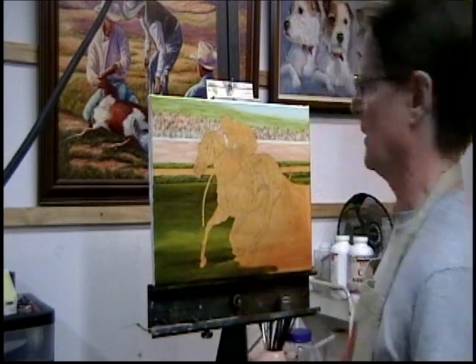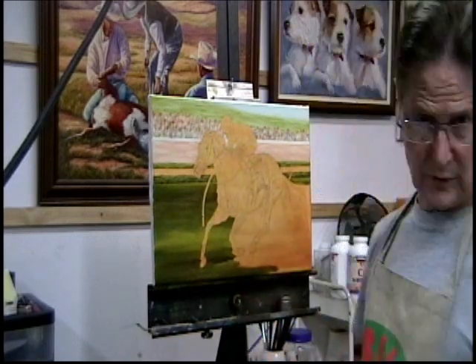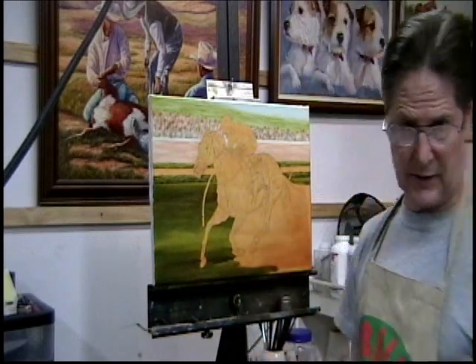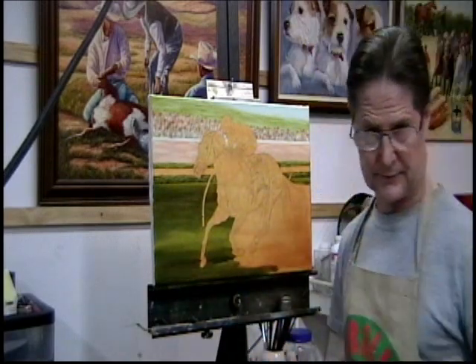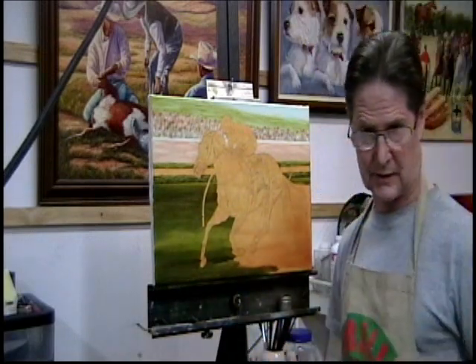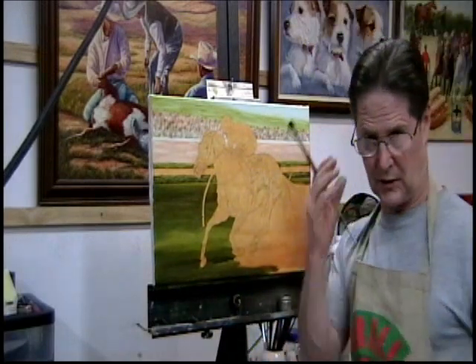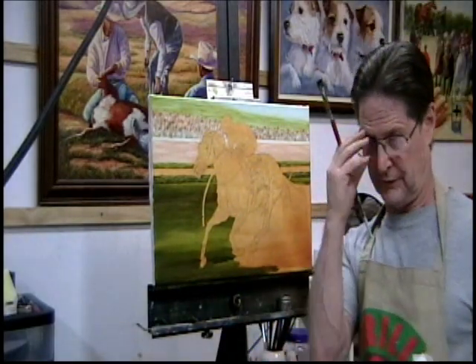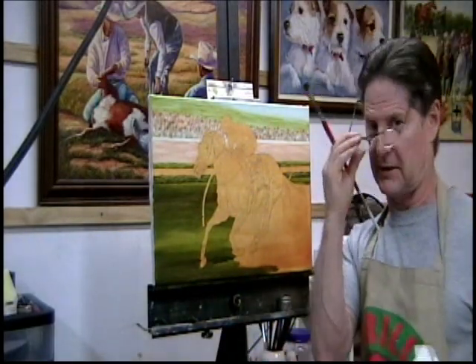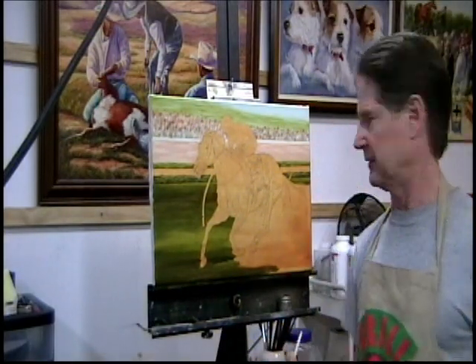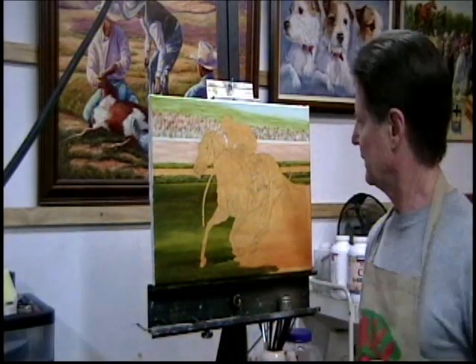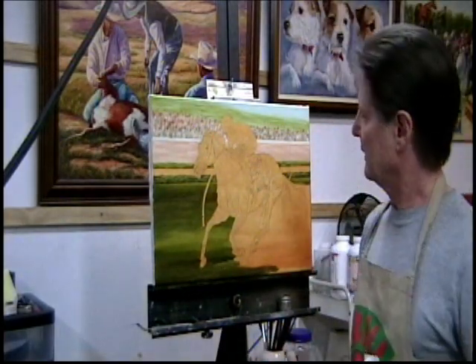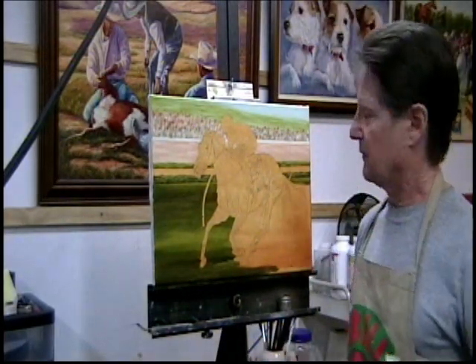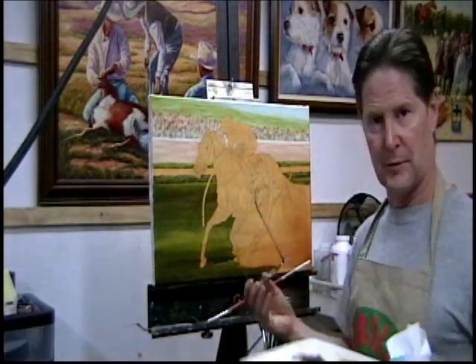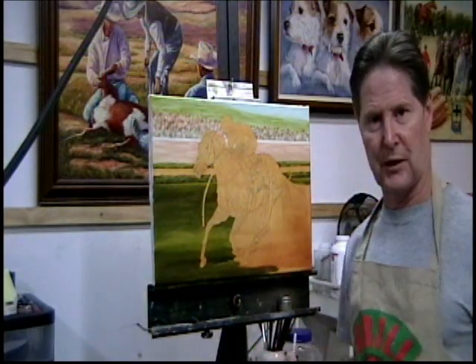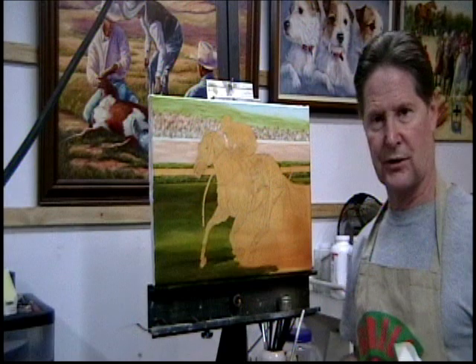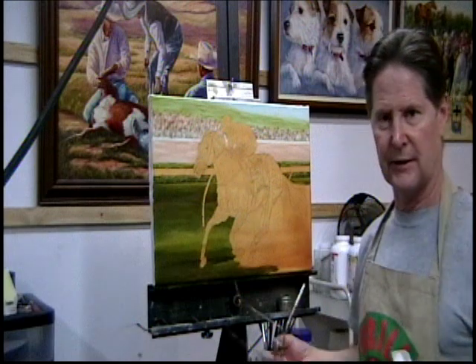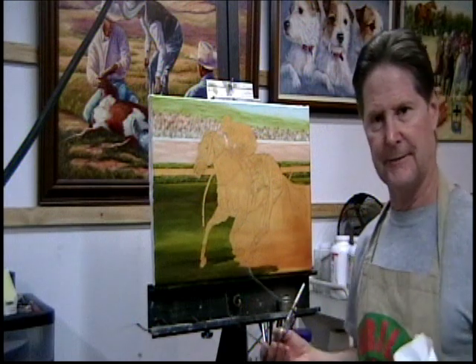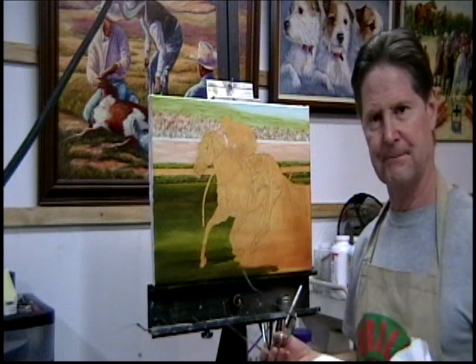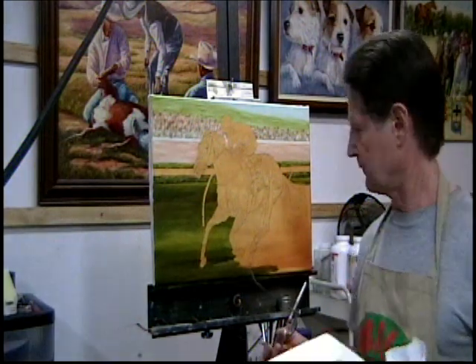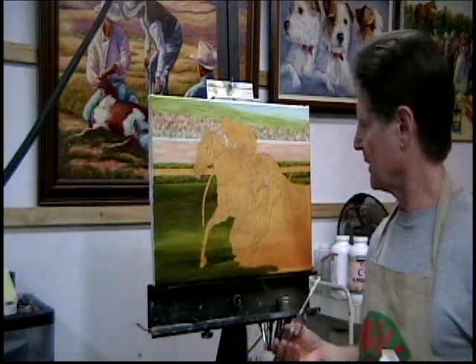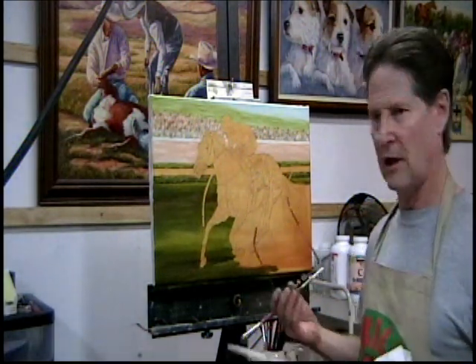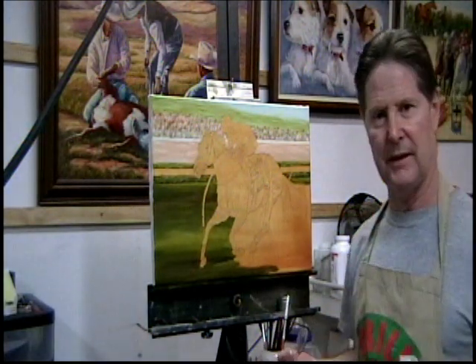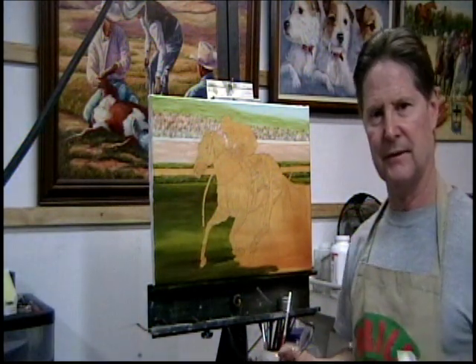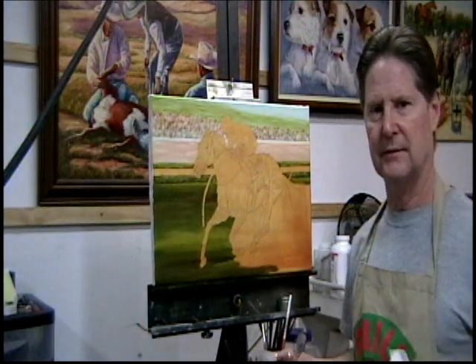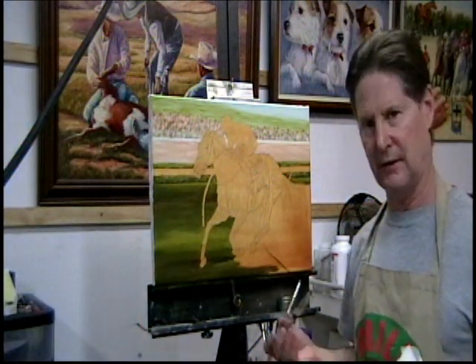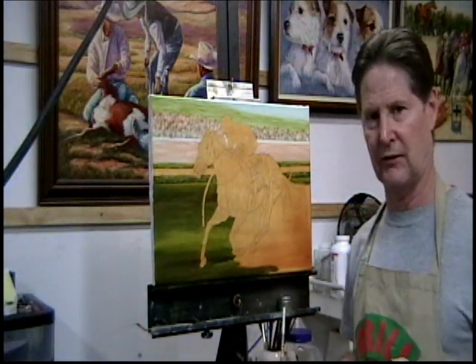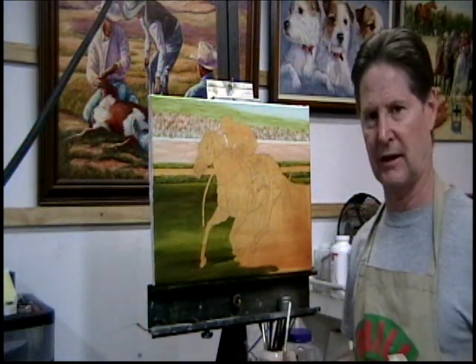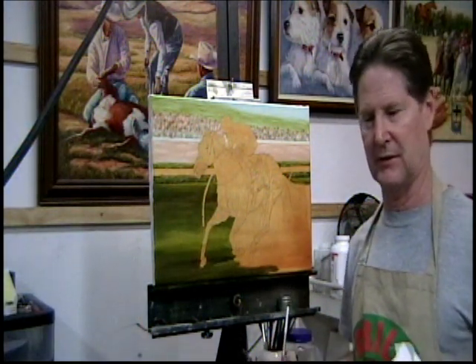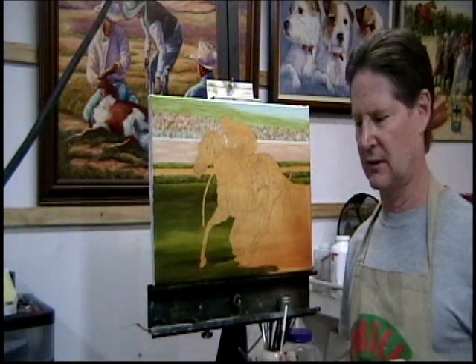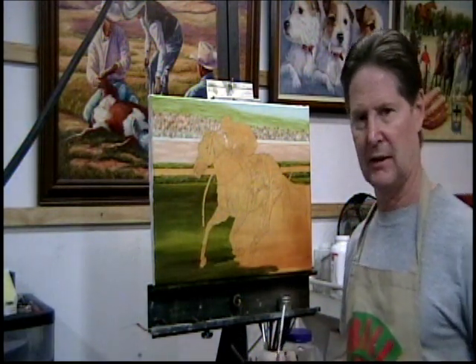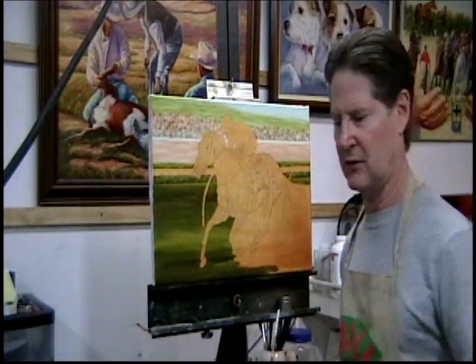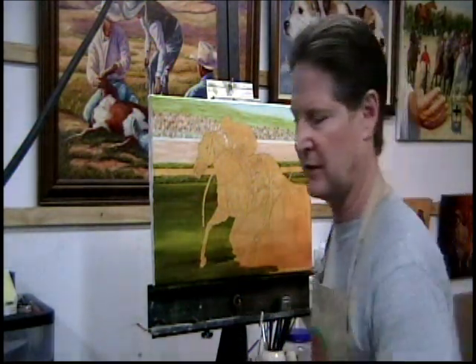So what do you think? It's come along pretty fast, huh? Here's a big brush, a lot of paint, and you can cover a lot of canvas in a short time.